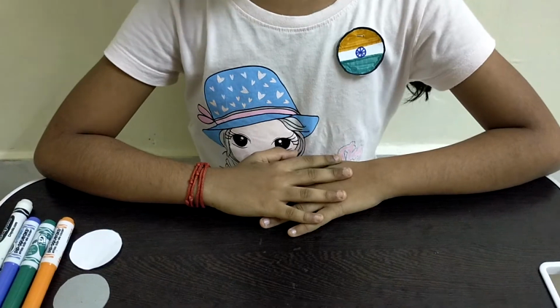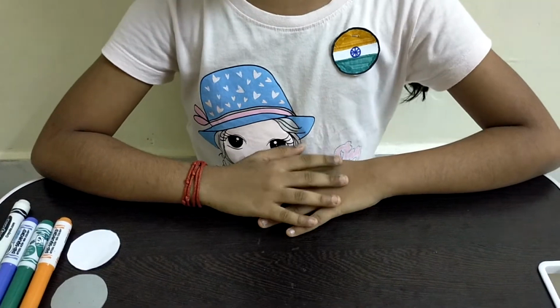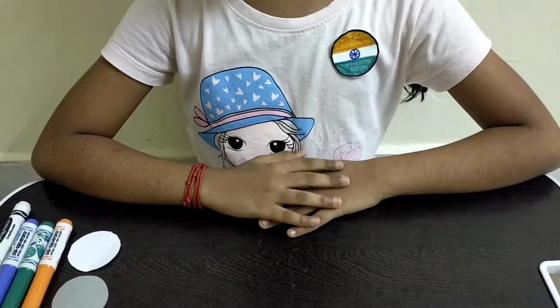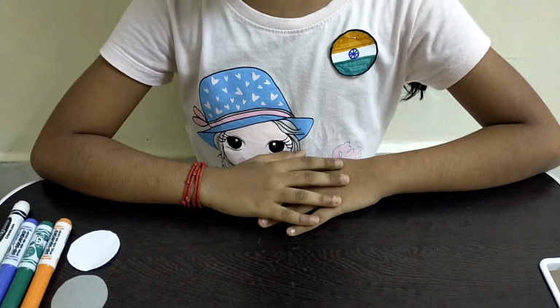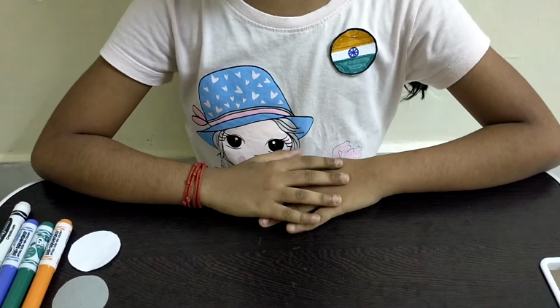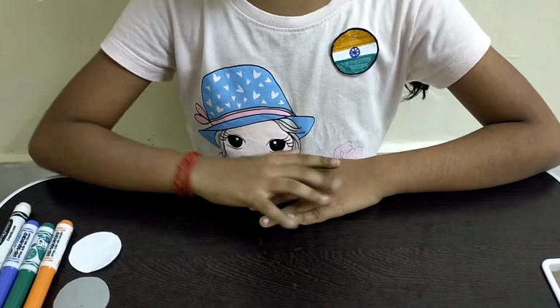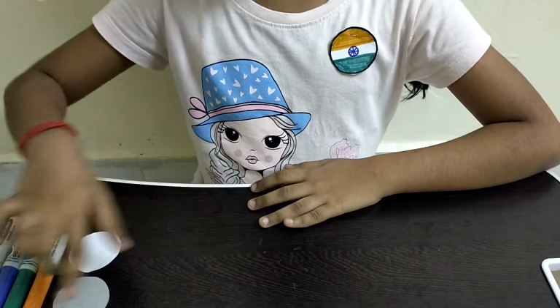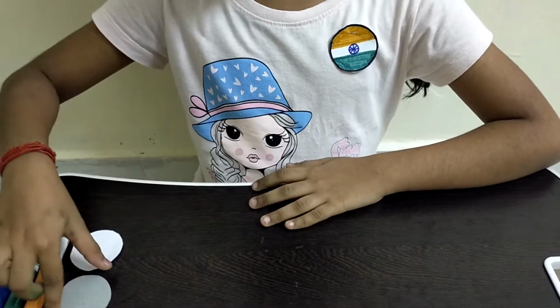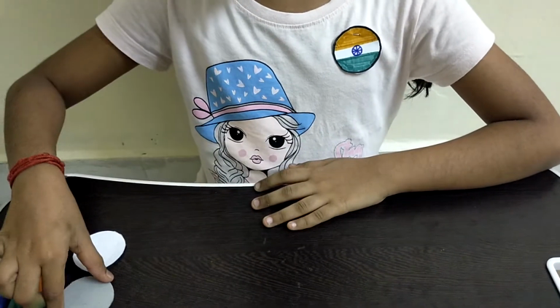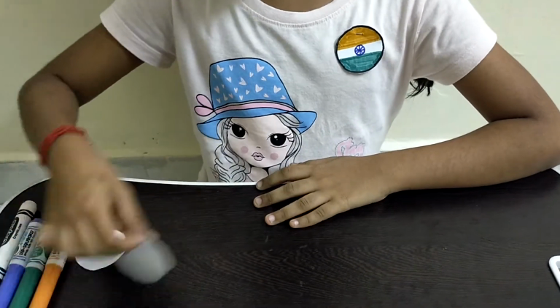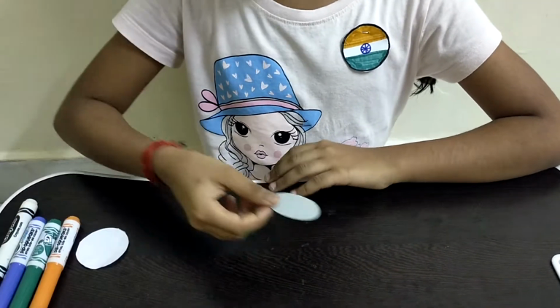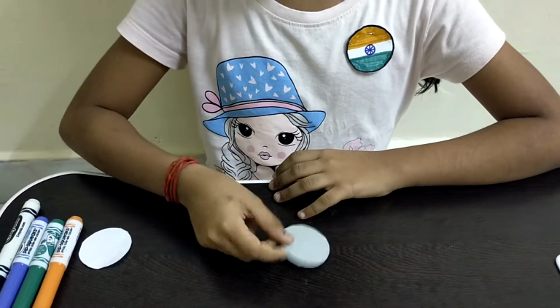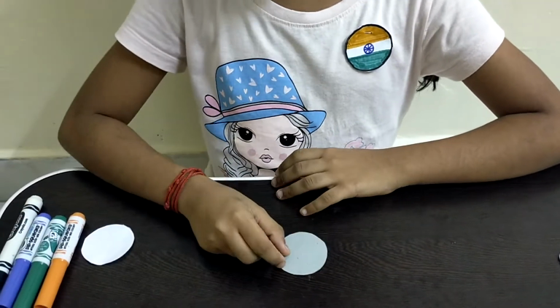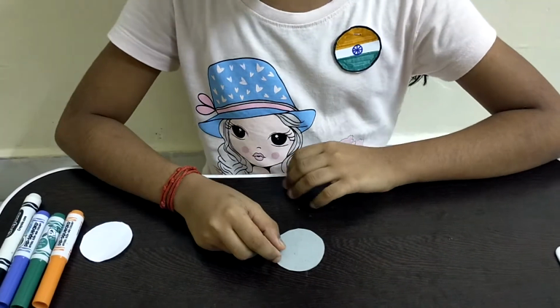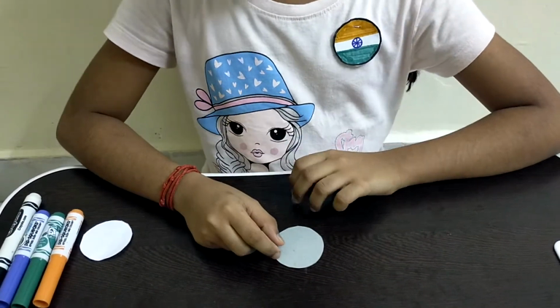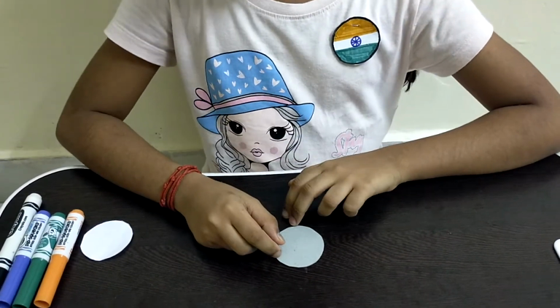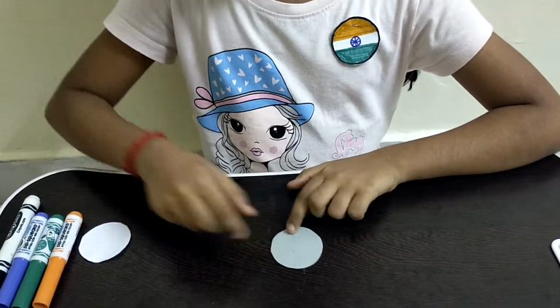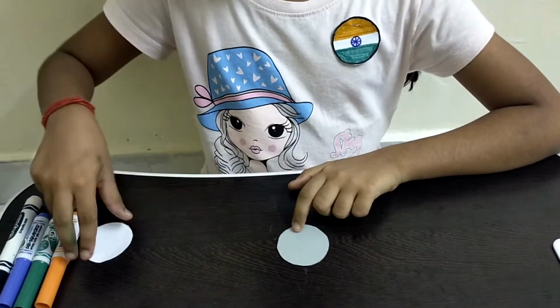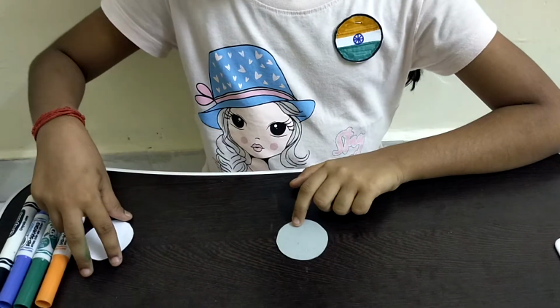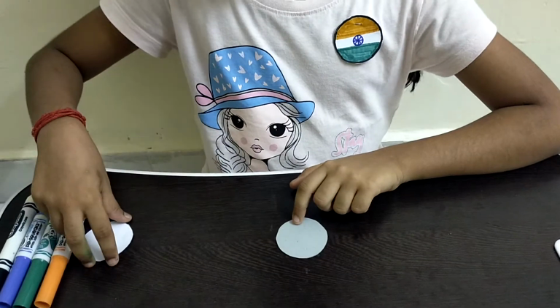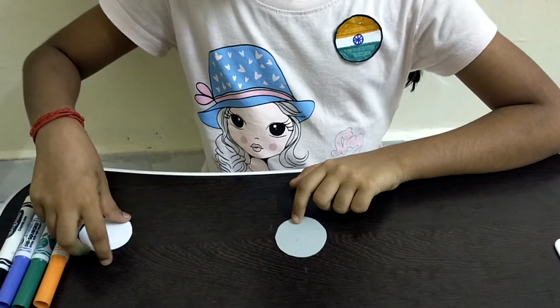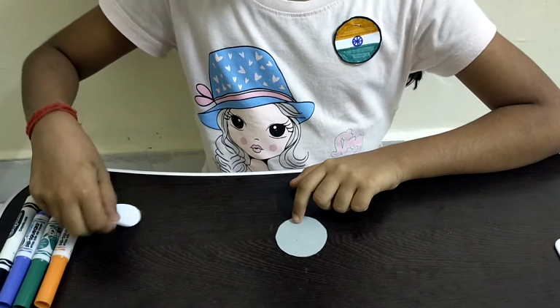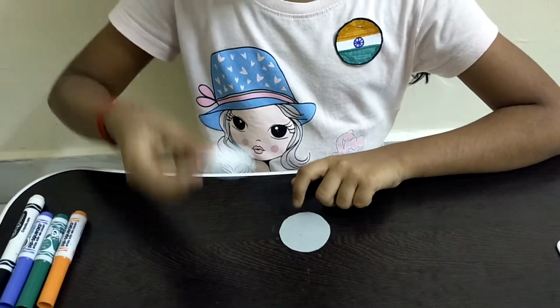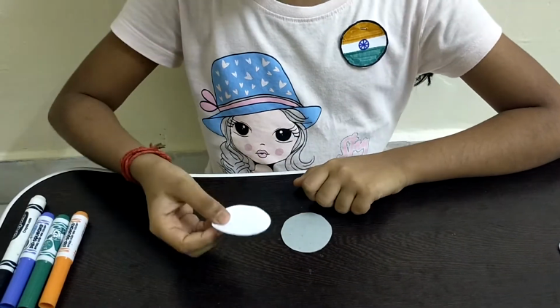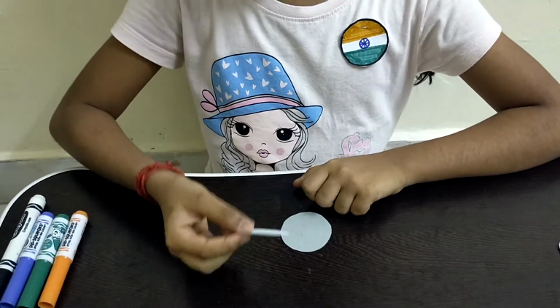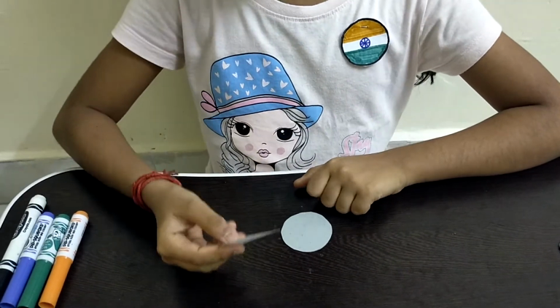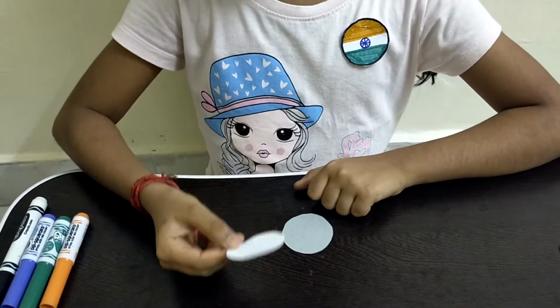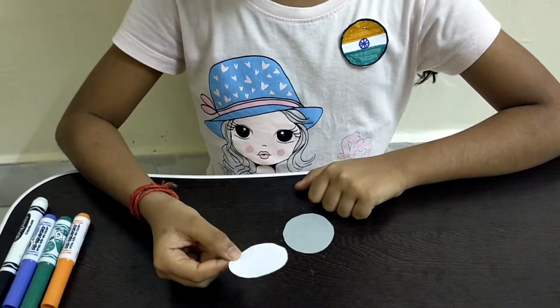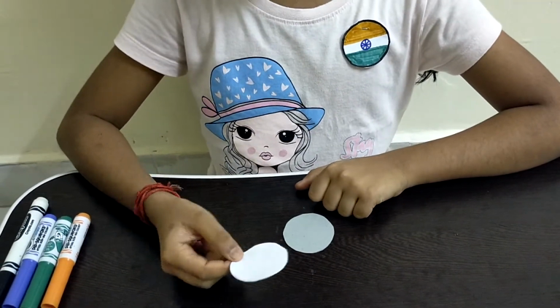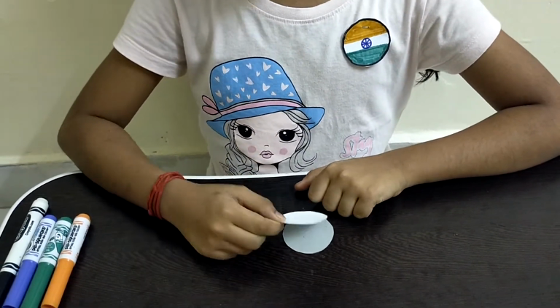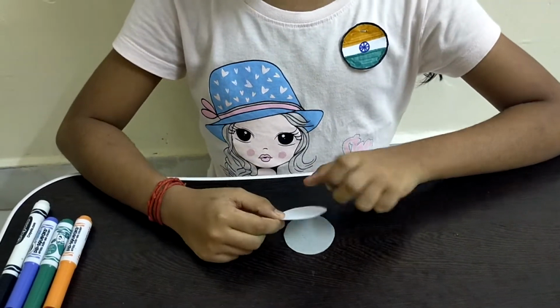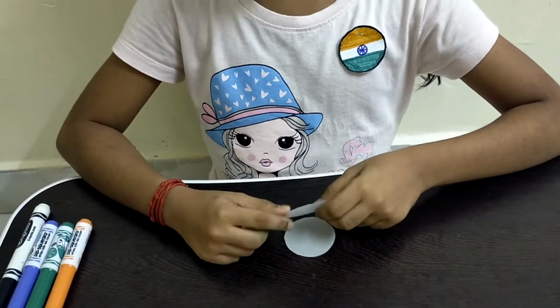First, for this activity we need a circular piece of cardboard. Then we need a circular sheet of paper and we have to stick this paper onto the cardboard.